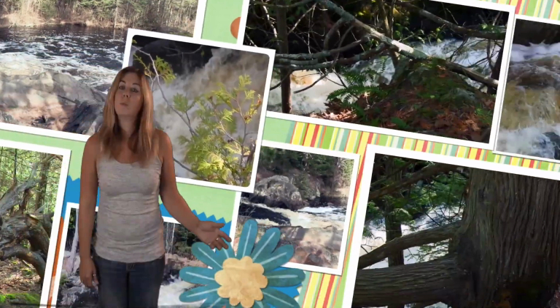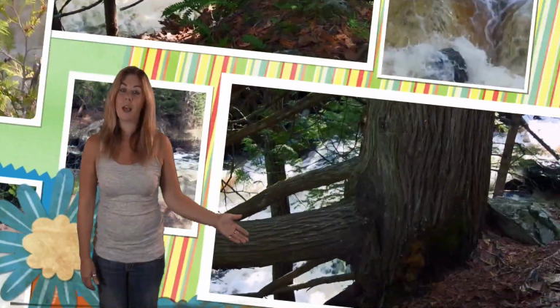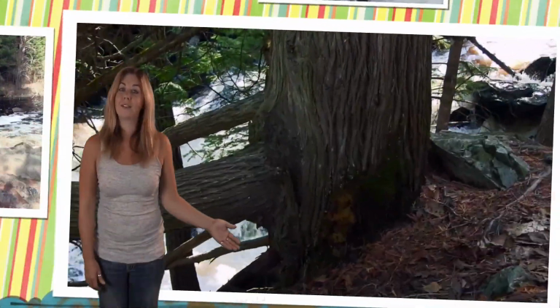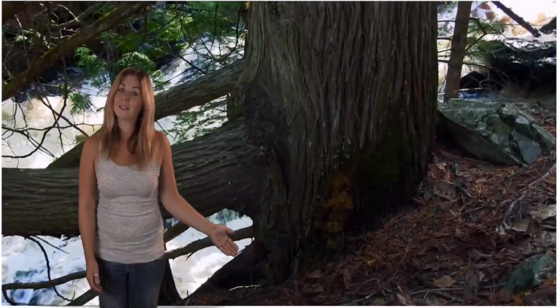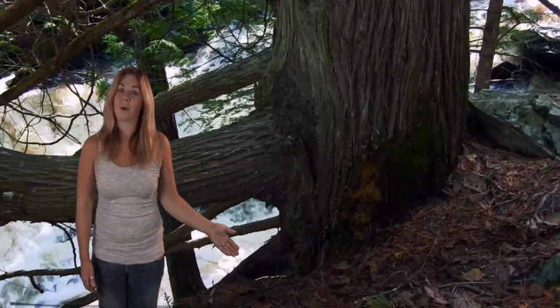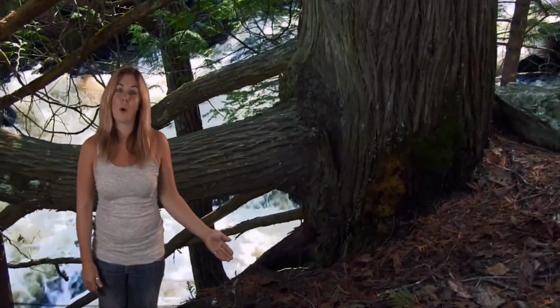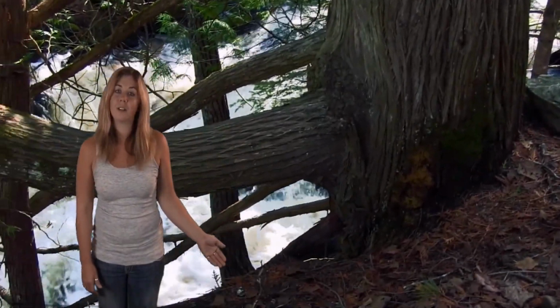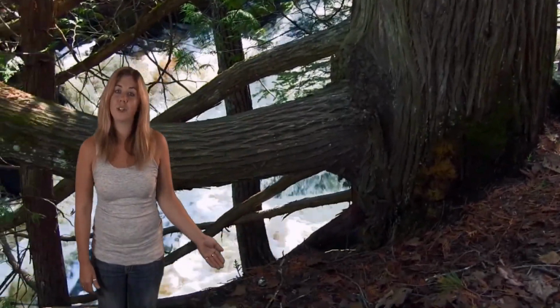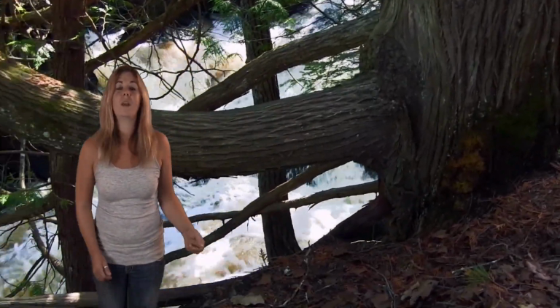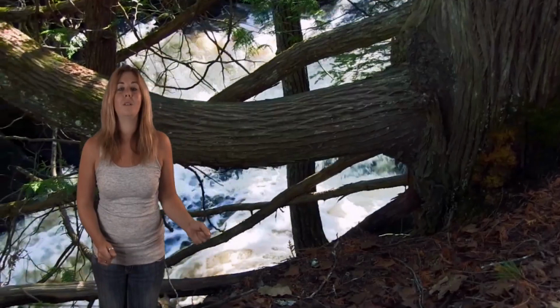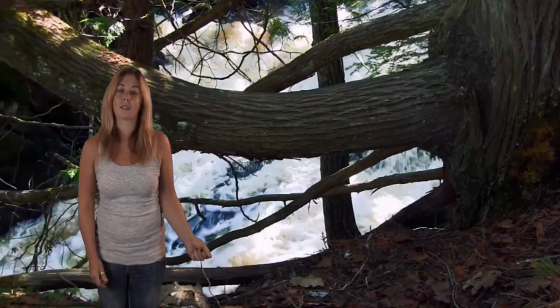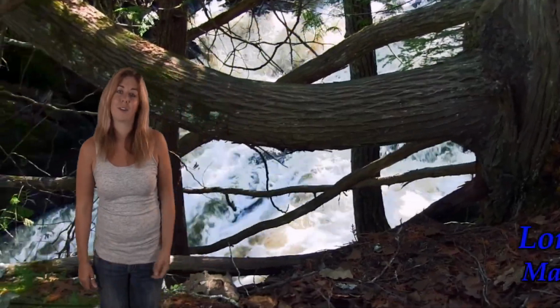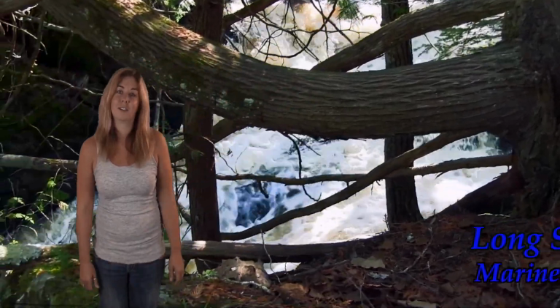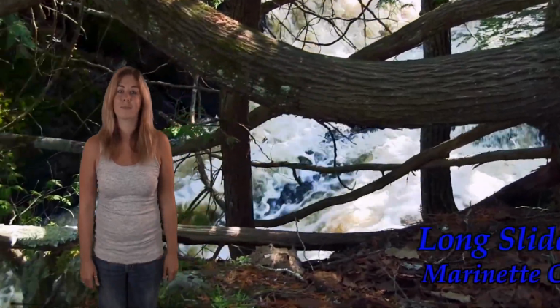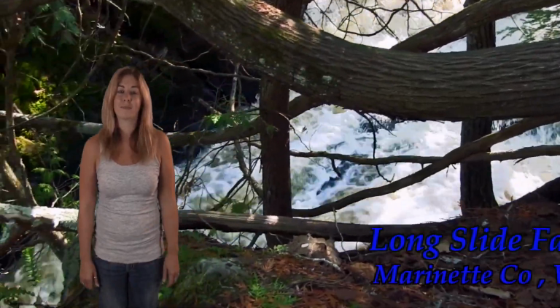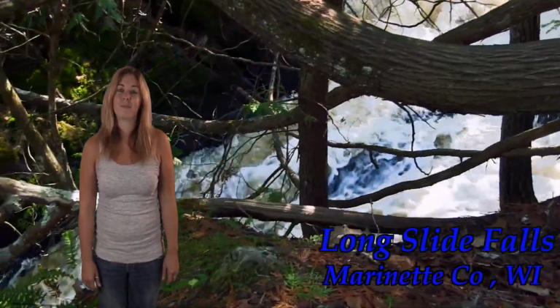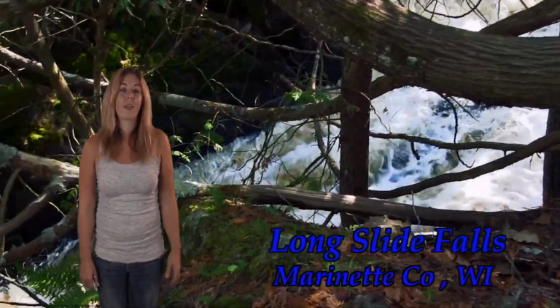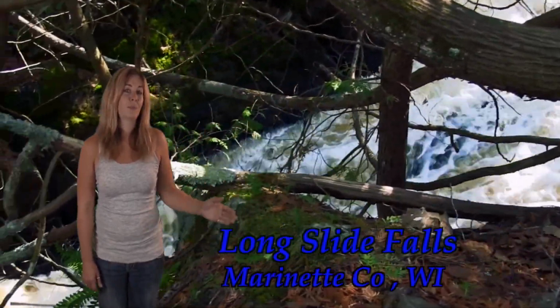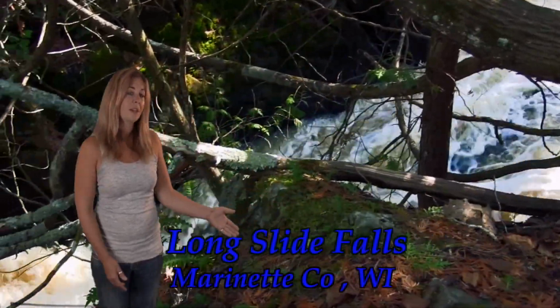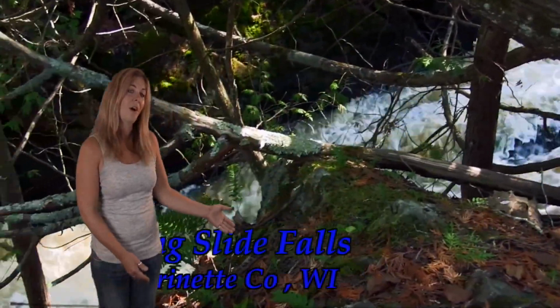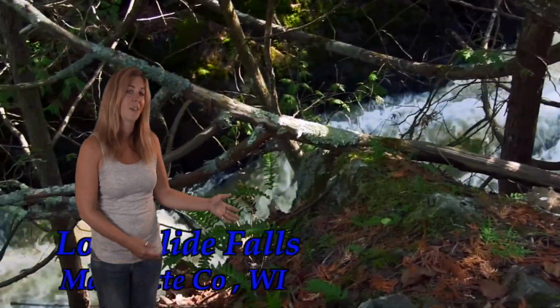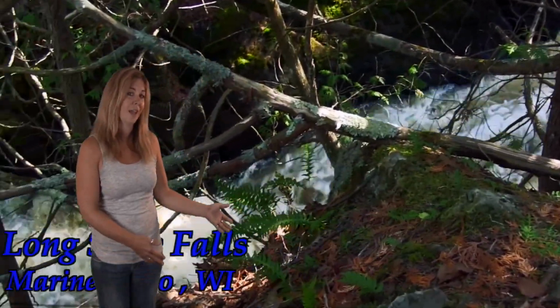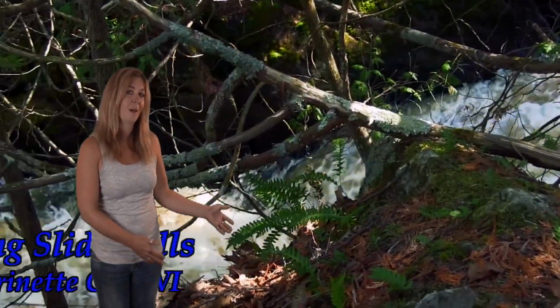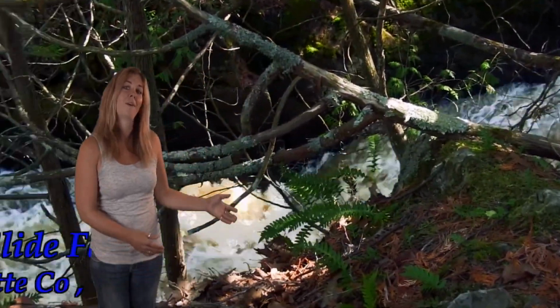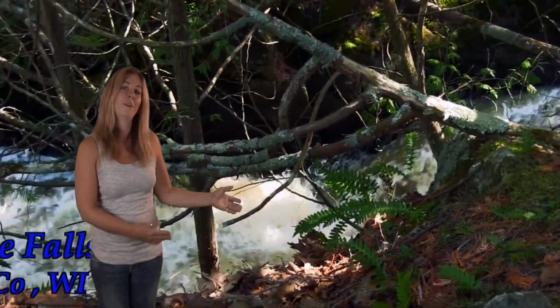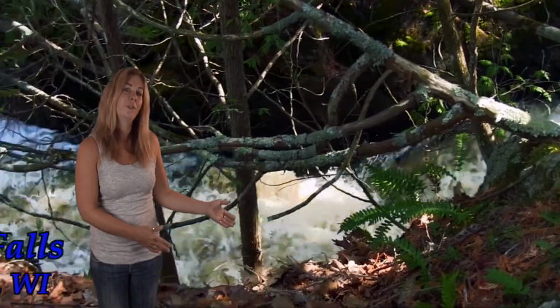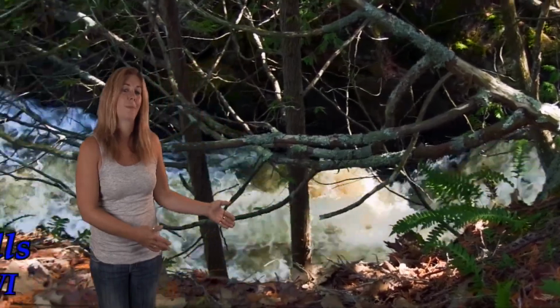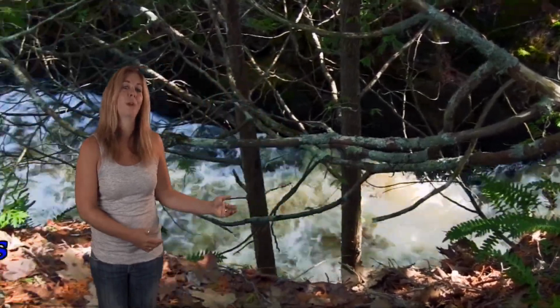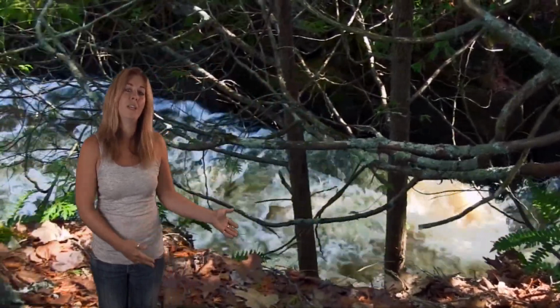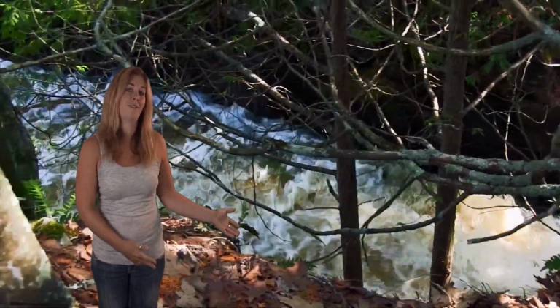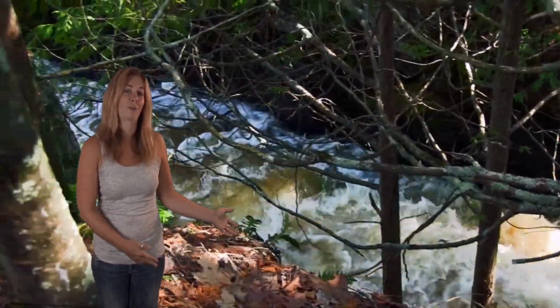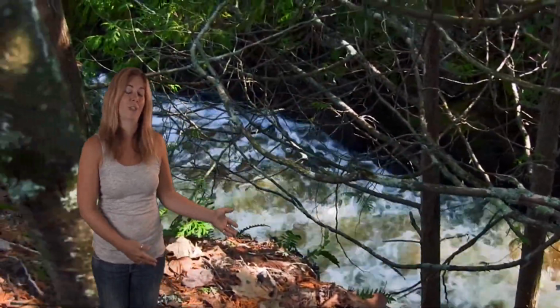Moving on to the next stop on our waterfall adventure, we come to Longside Falls. These breathtaking falls get their name from their 50-foot drop through a unique set of rock formations.